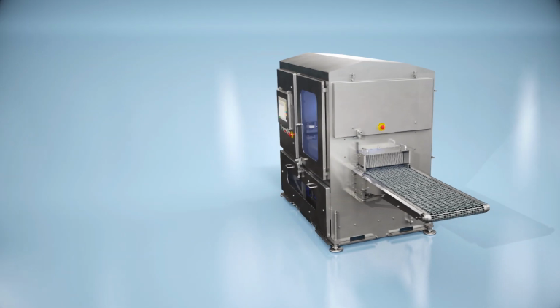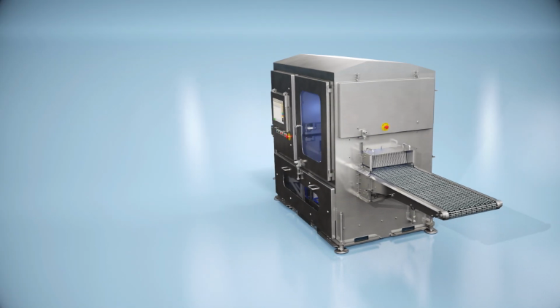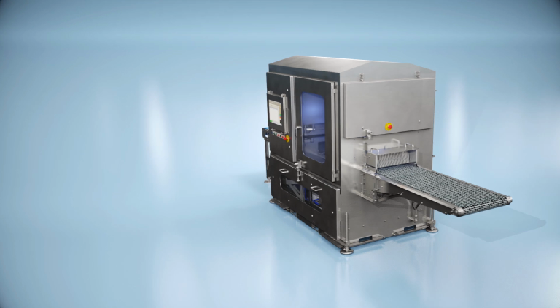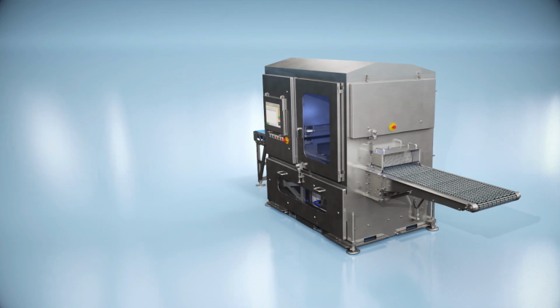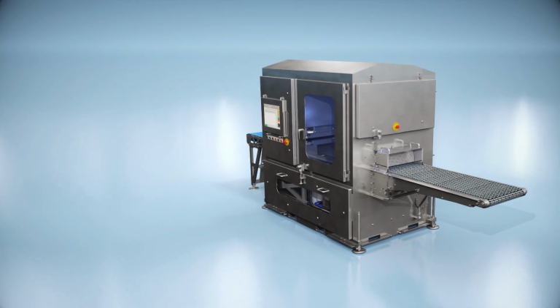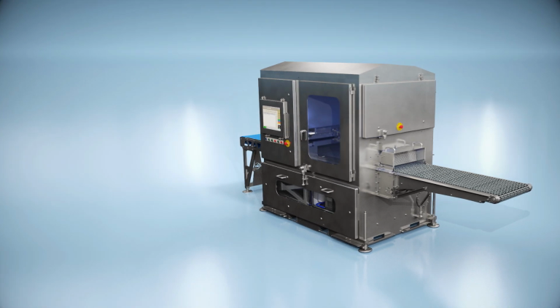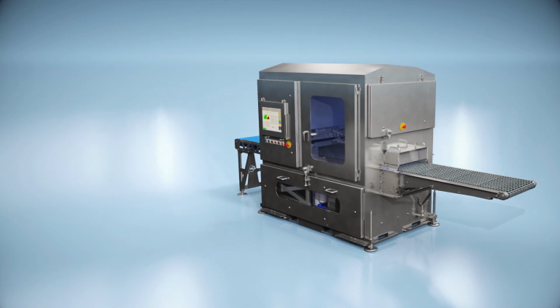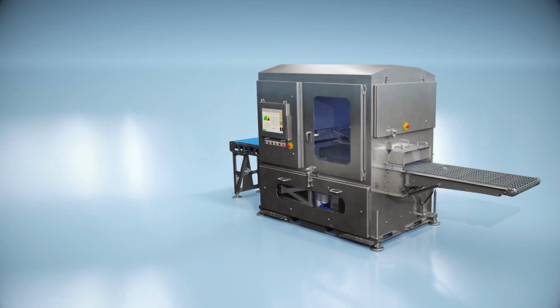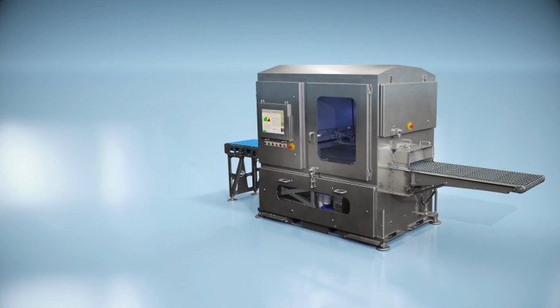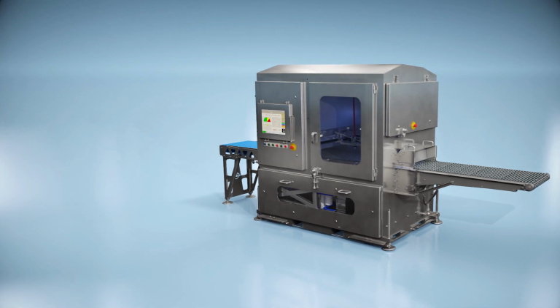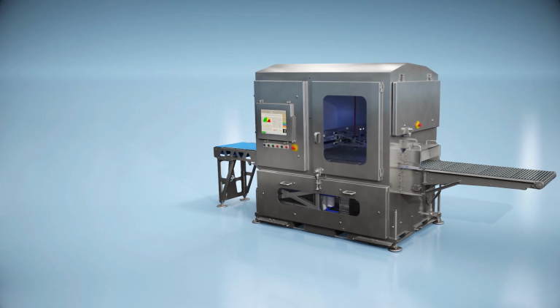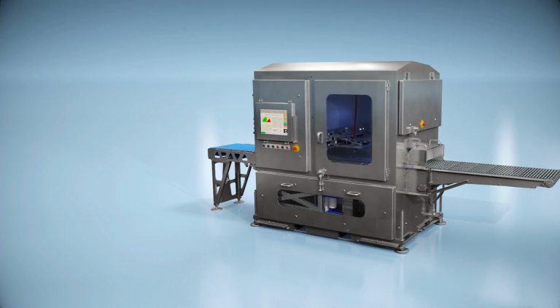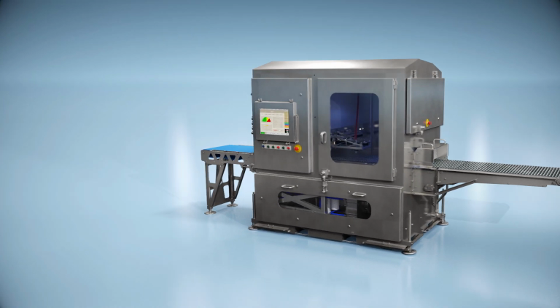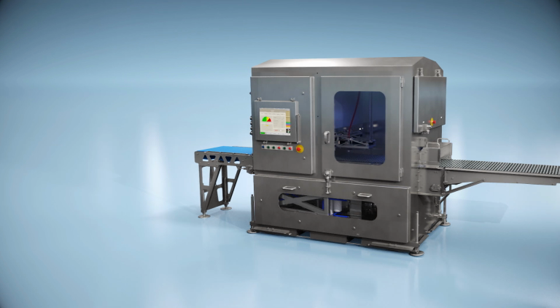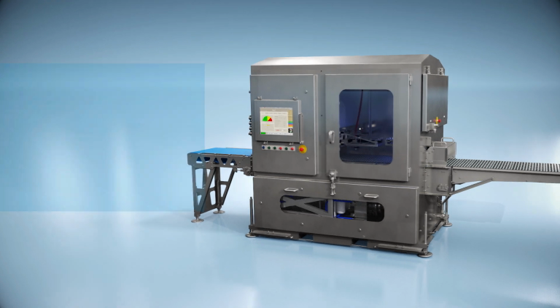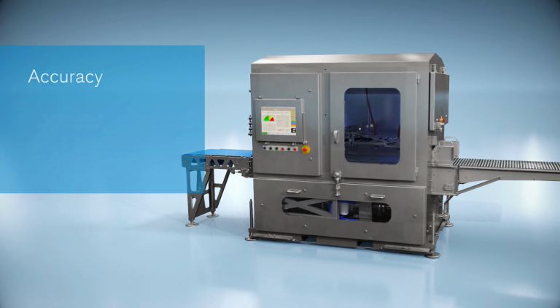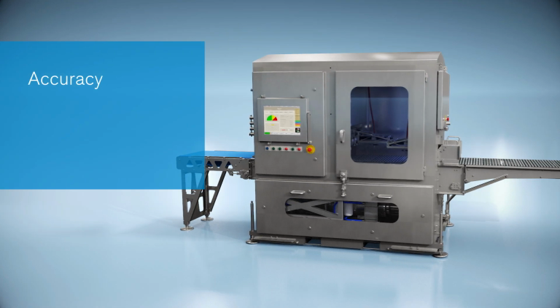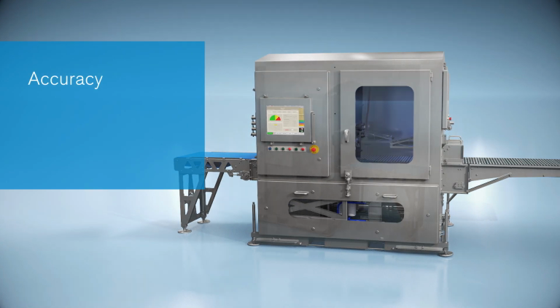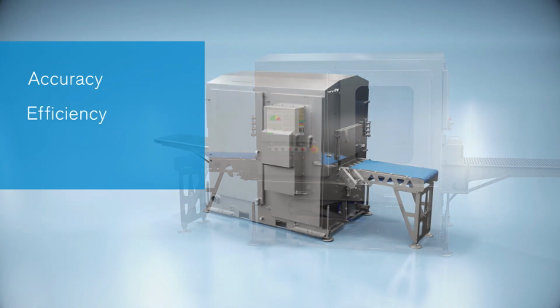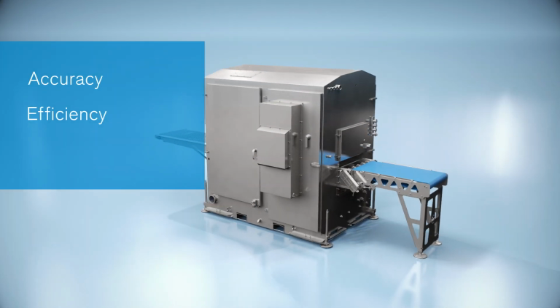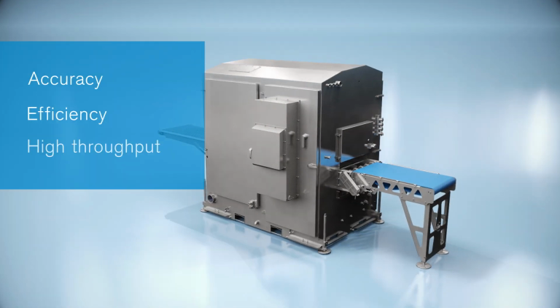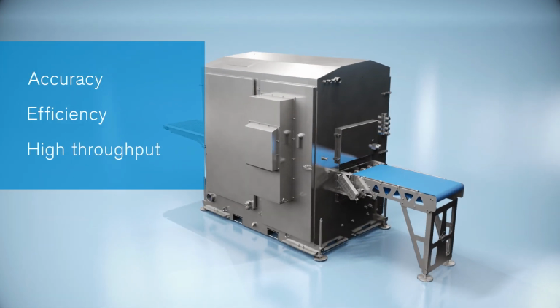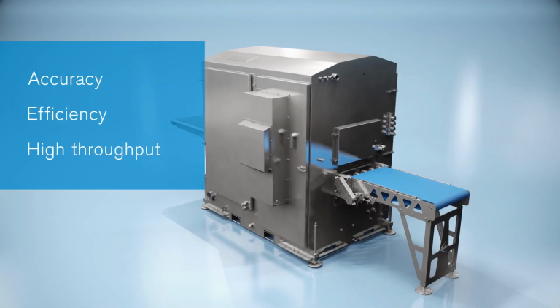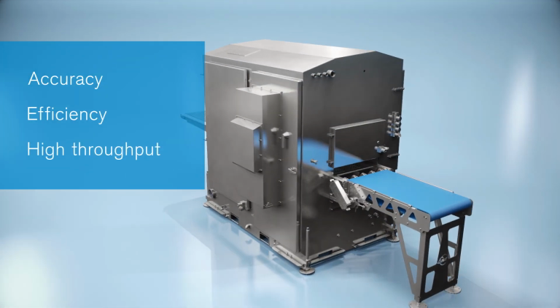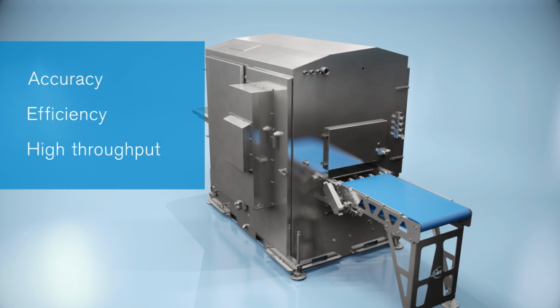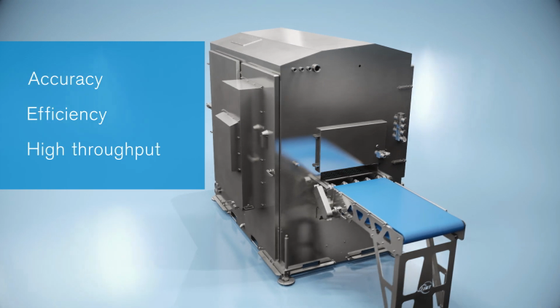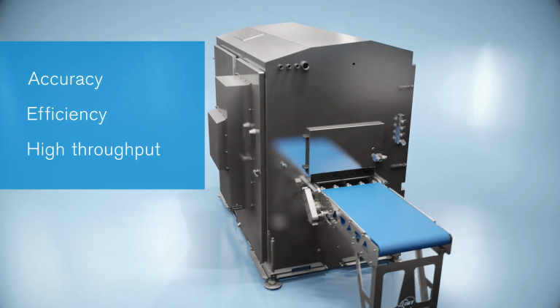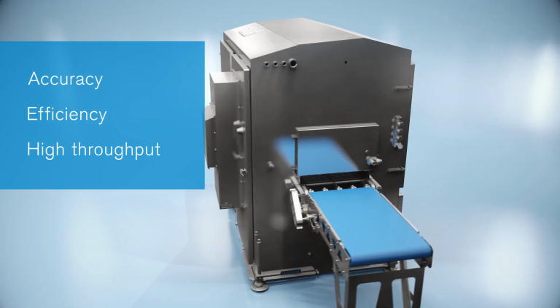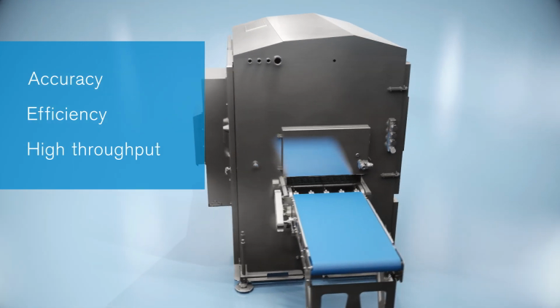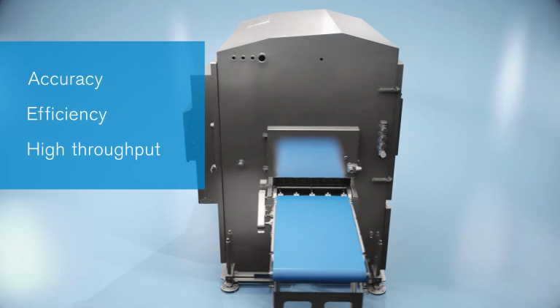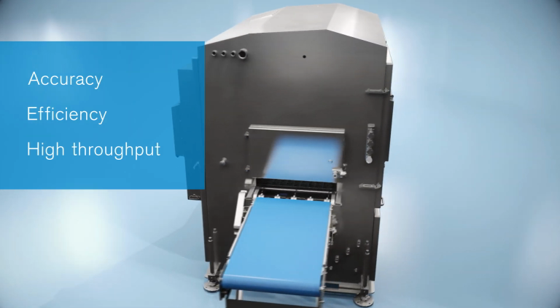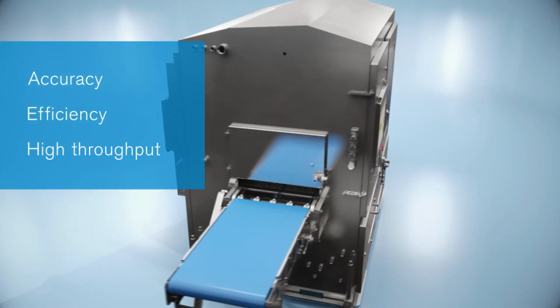Introducing the DSi-812 Compact Portioning System — the perfect solution for processors who need the accuracy, efficiency, and high throughput of DSi water jet portioning, but don't have the floor space for larger models.